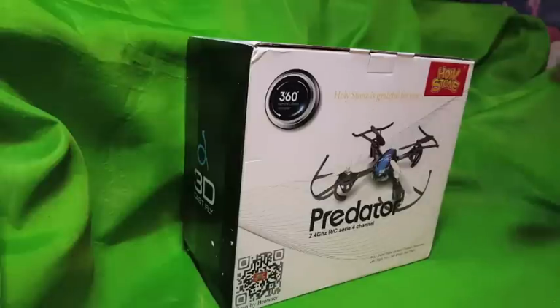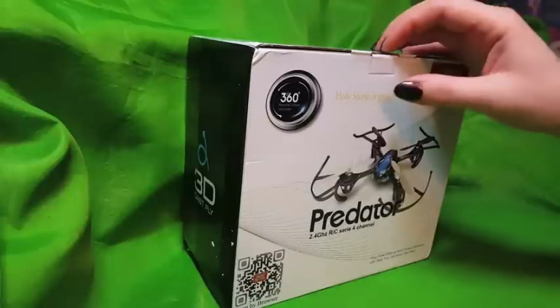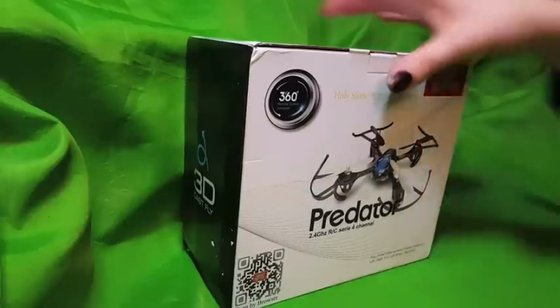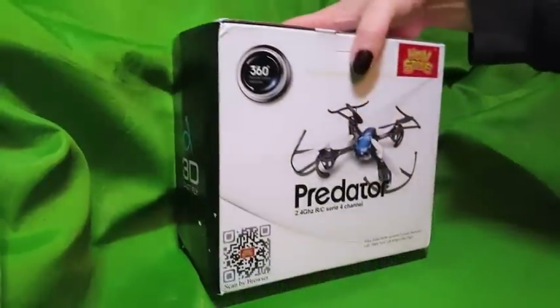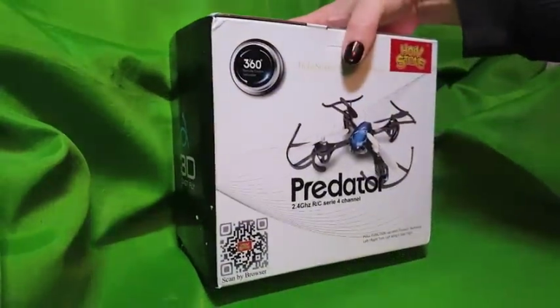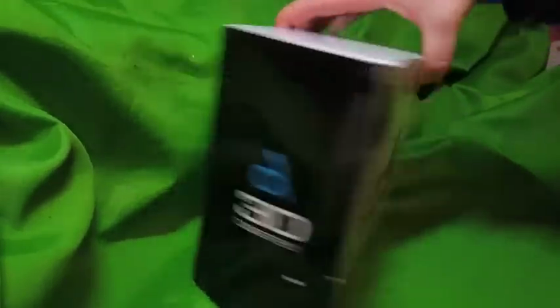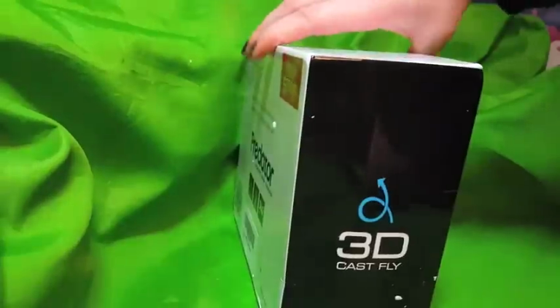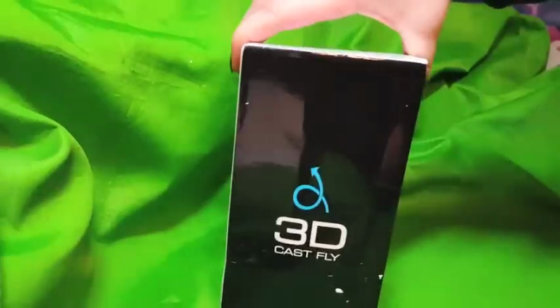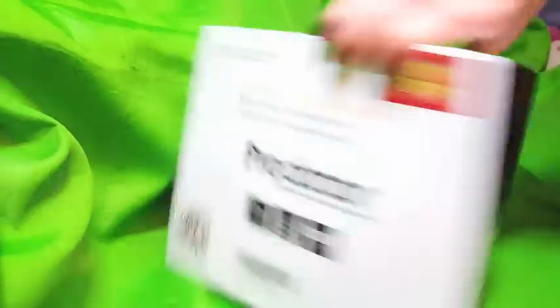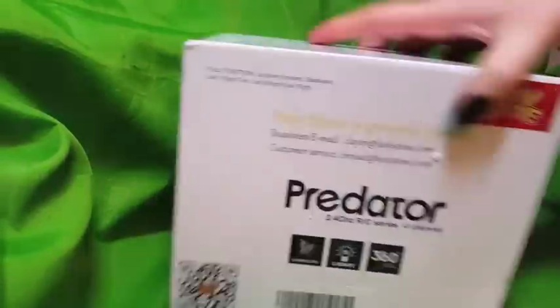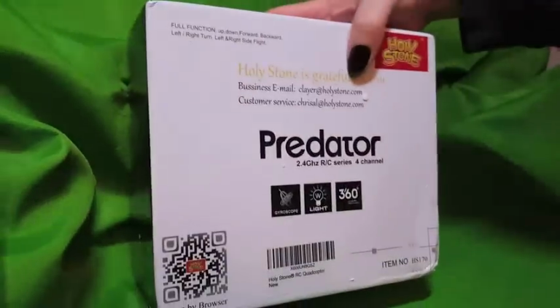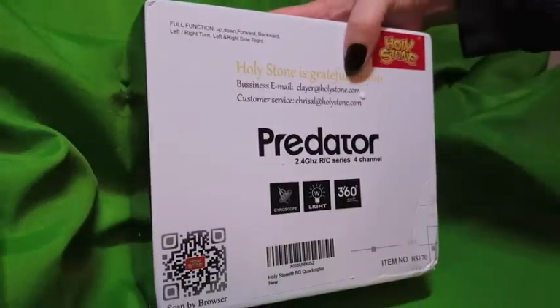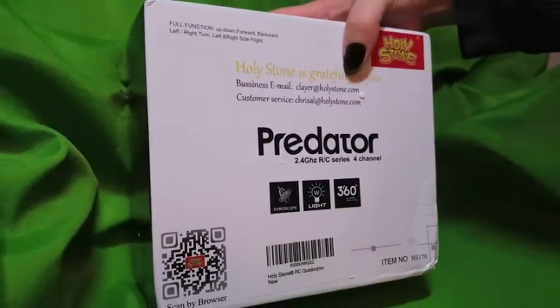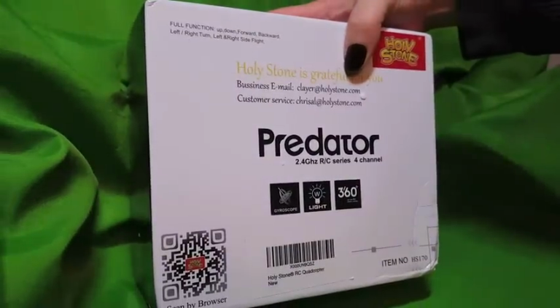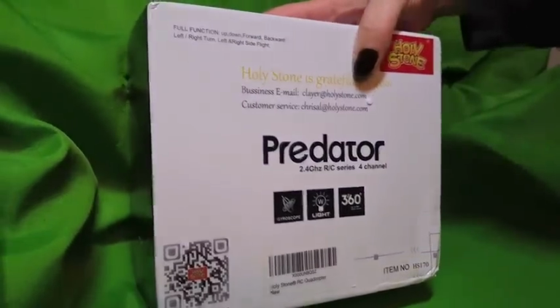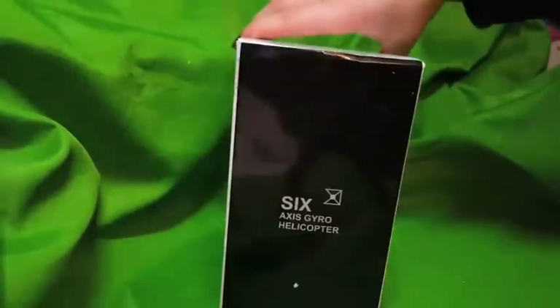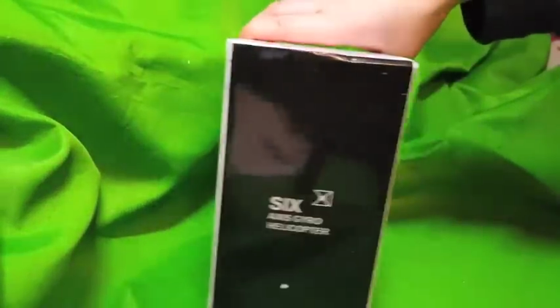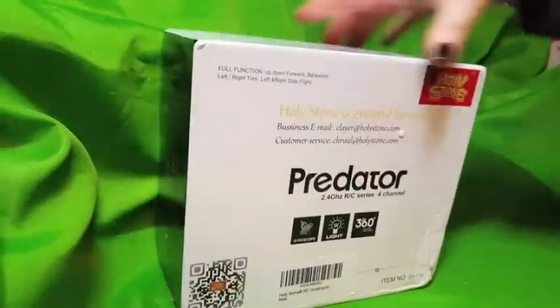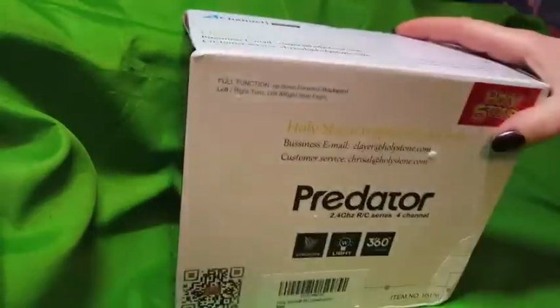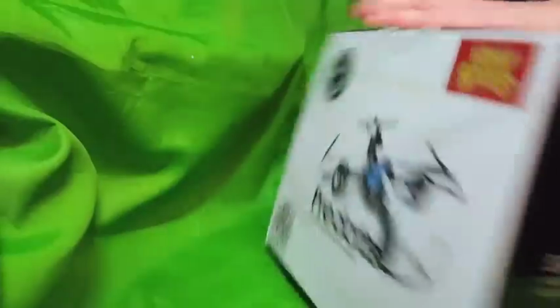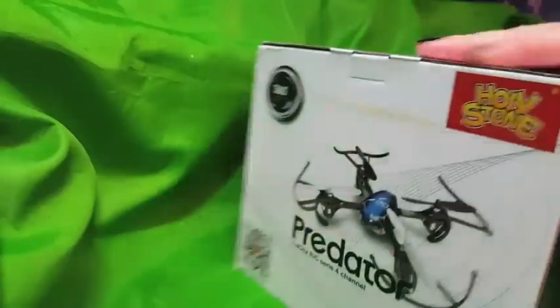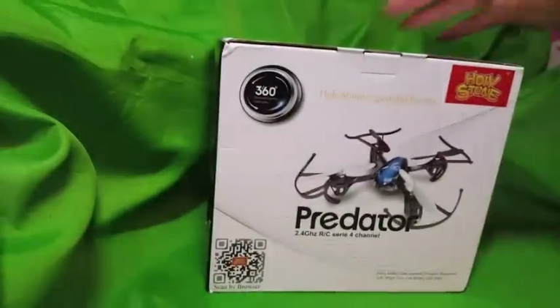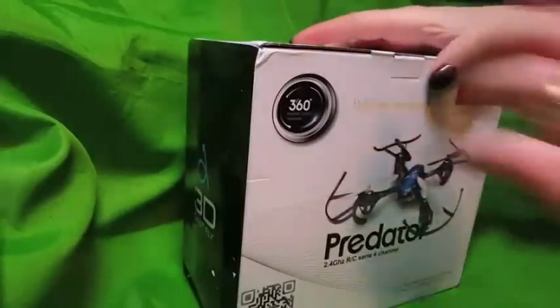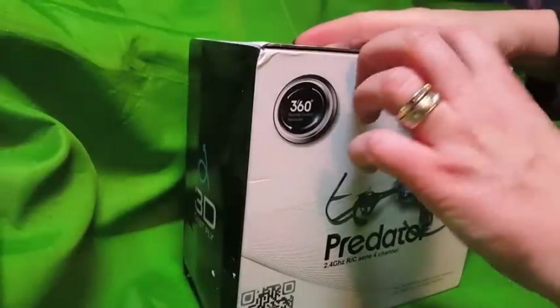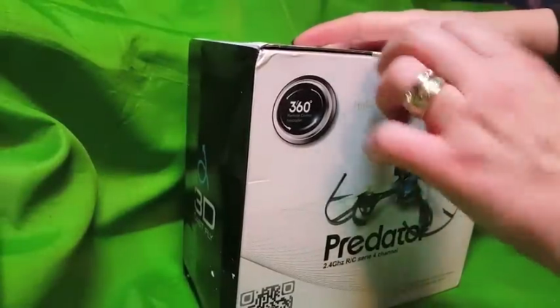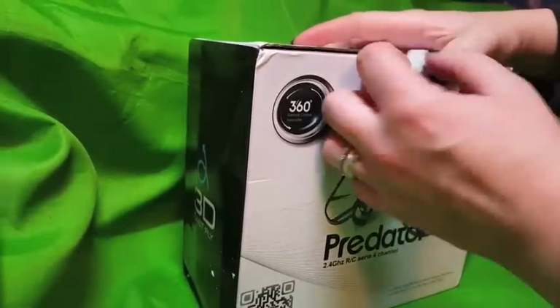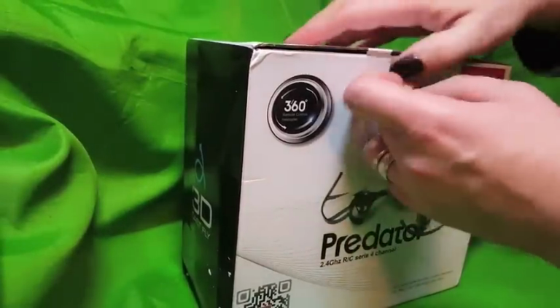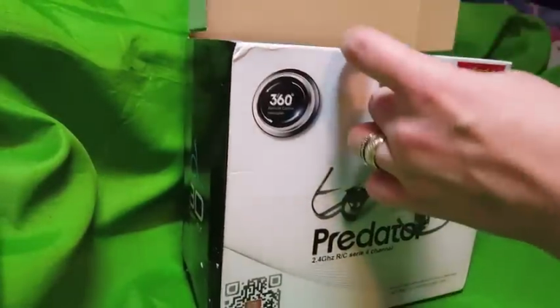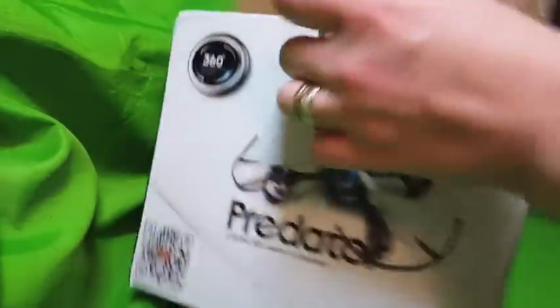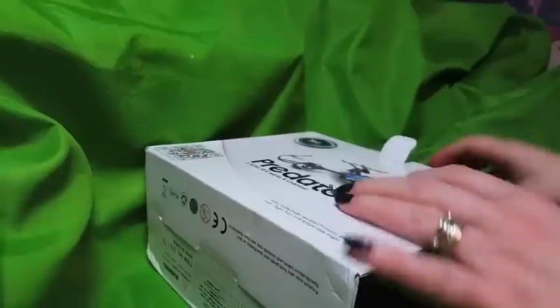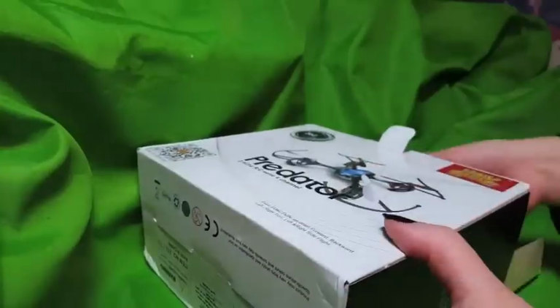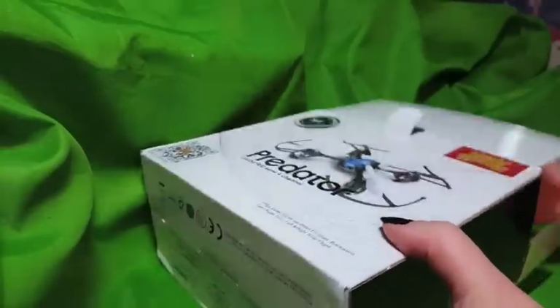So, this is the box, you can see it here. Very cool little packaging. Holy Stone has some good packaging. Let's open it up and see what we've got.